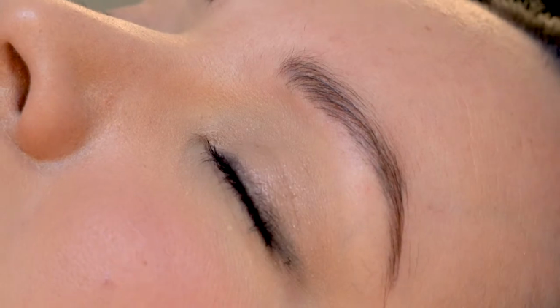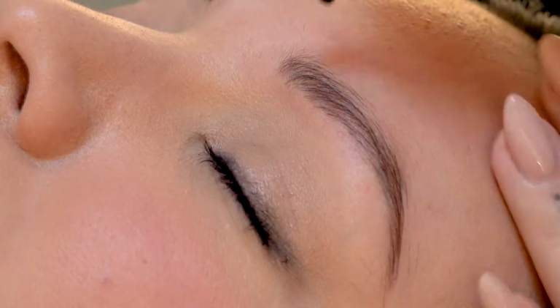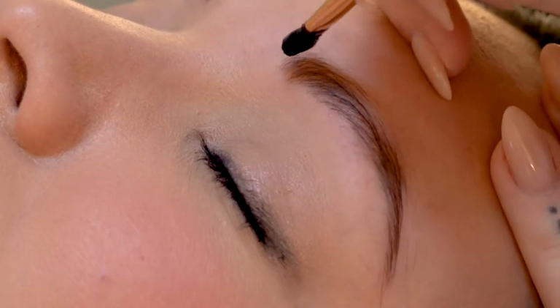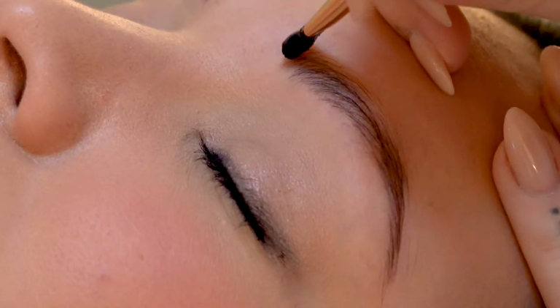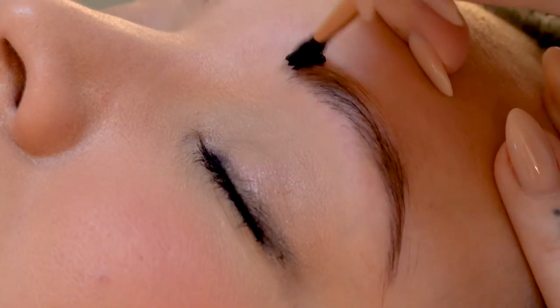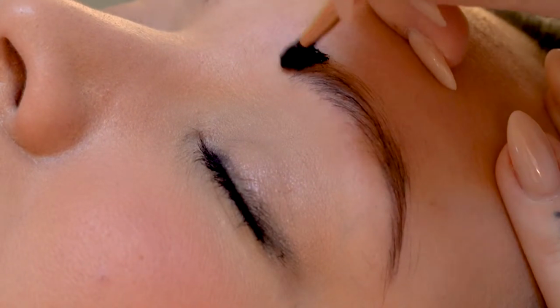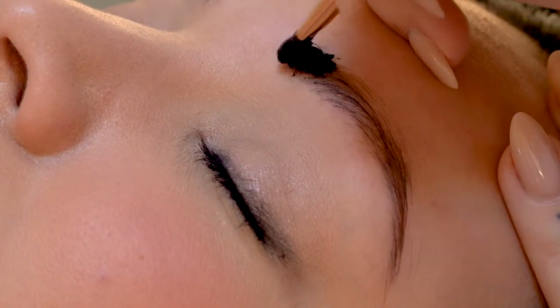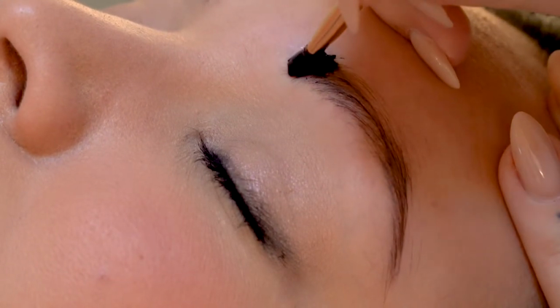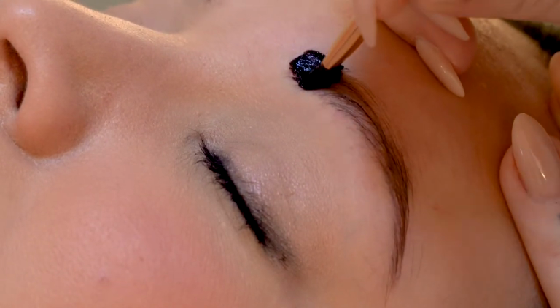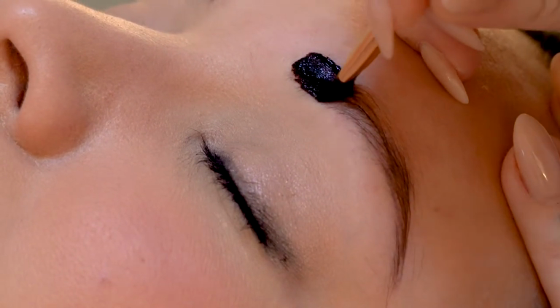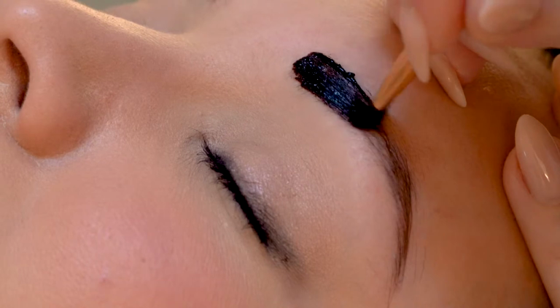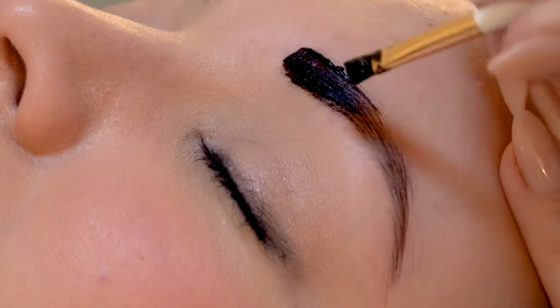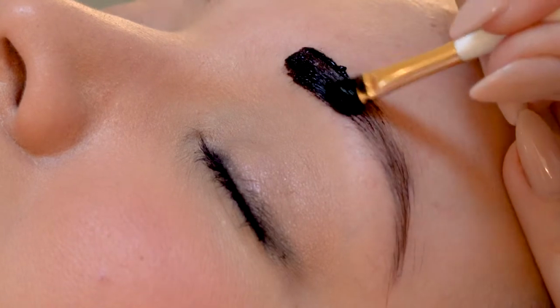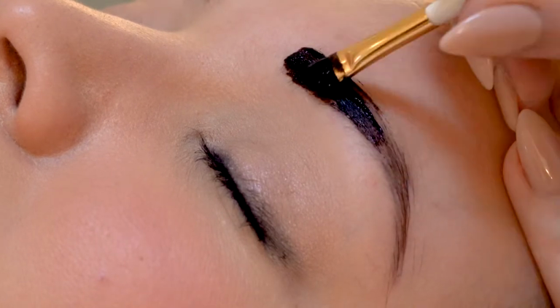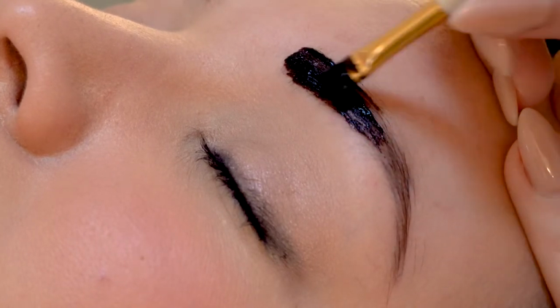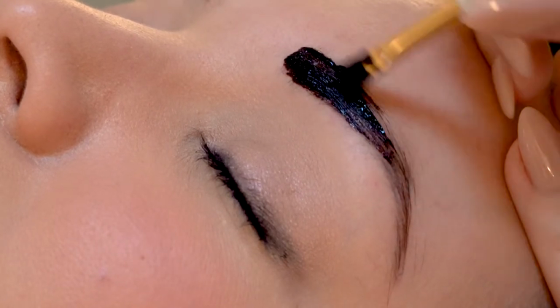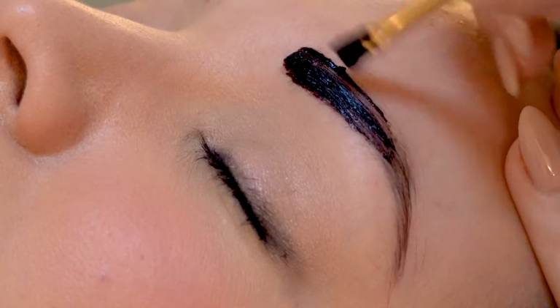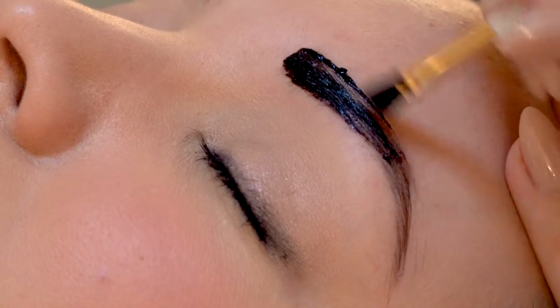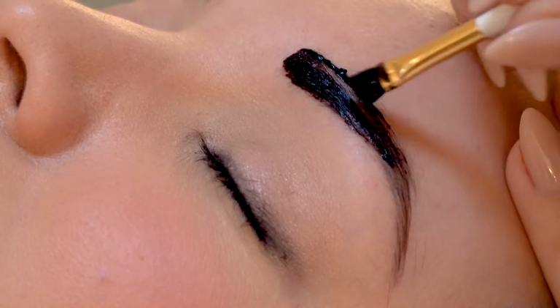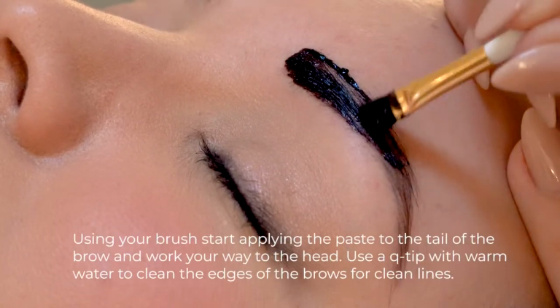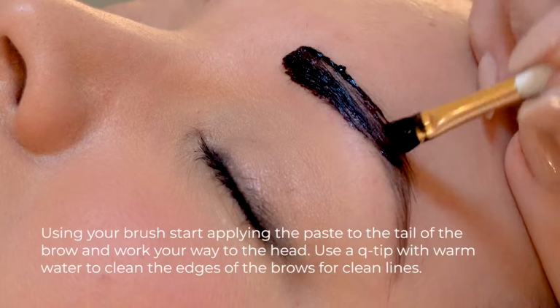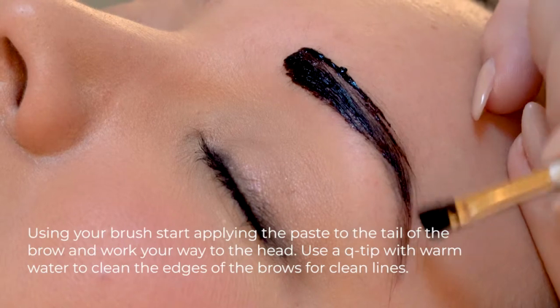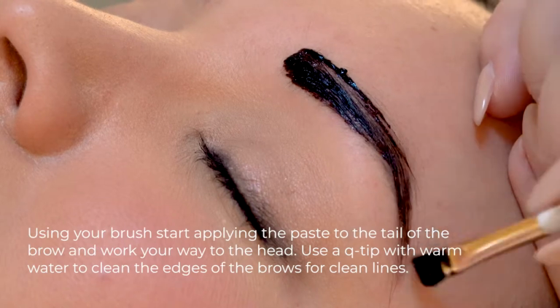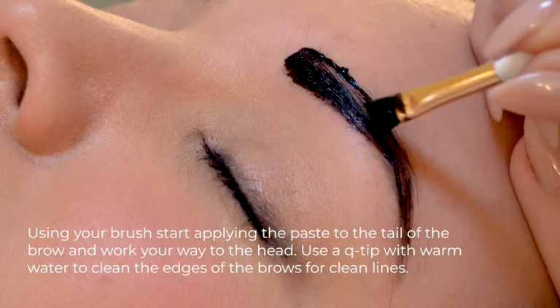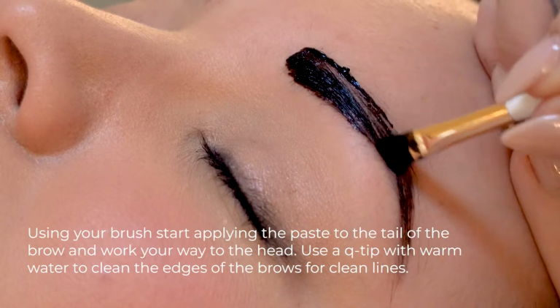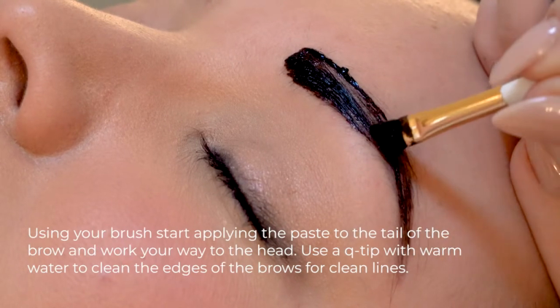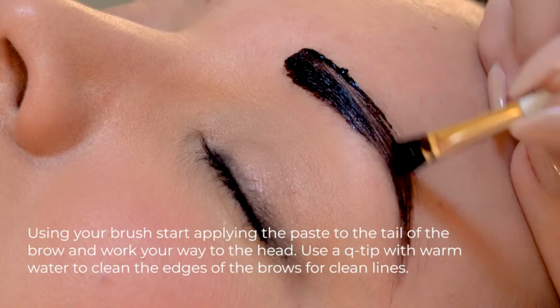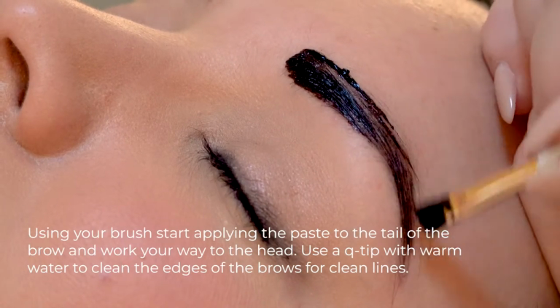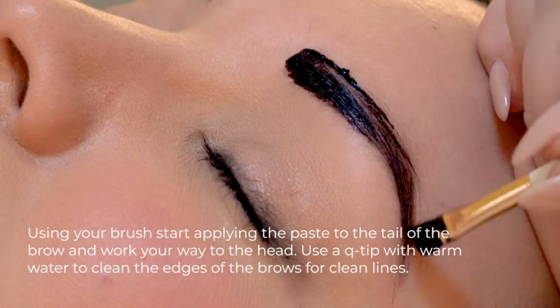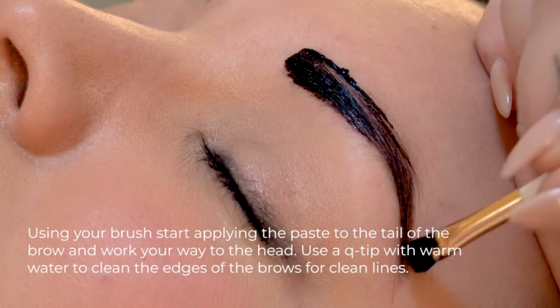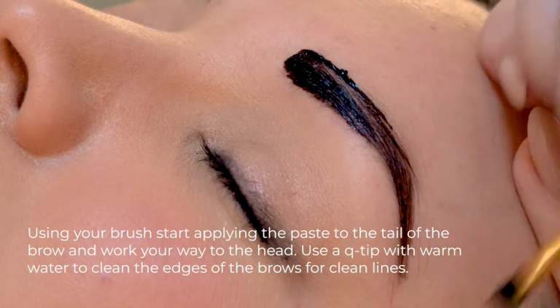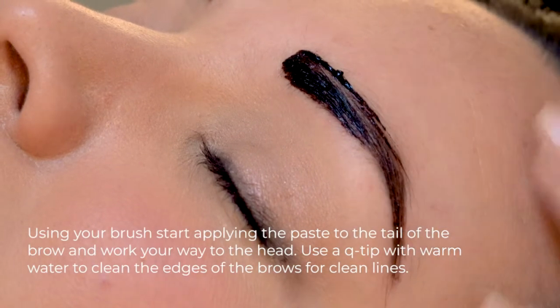You just want to apply it to the natural brow shape. You can give it a little extra arch if you want, but I don't recommend going too far off the natural brow.